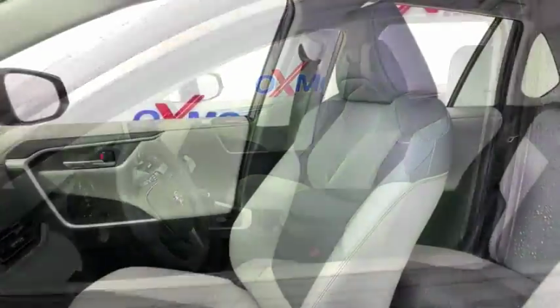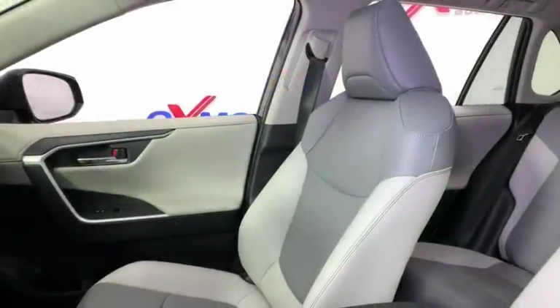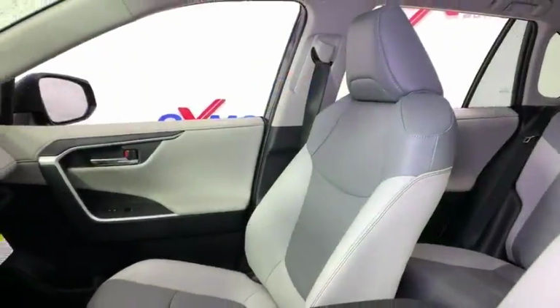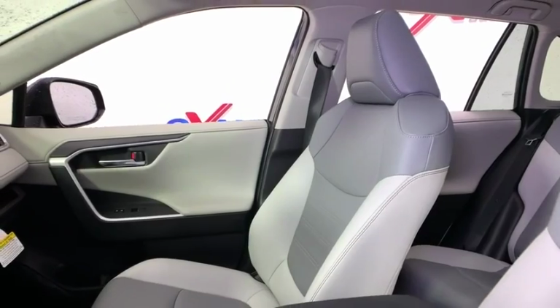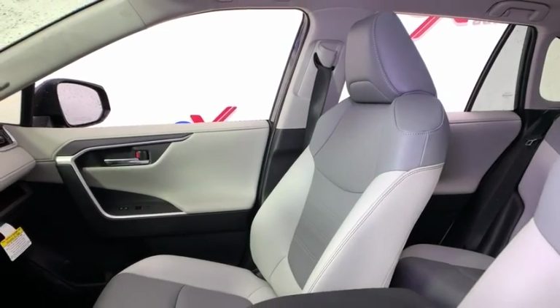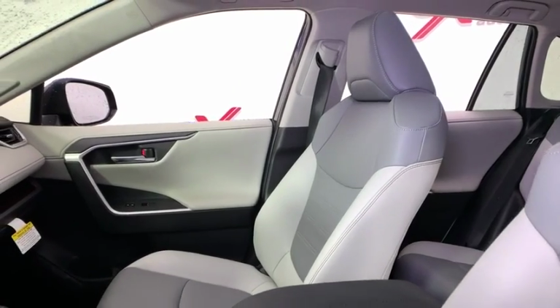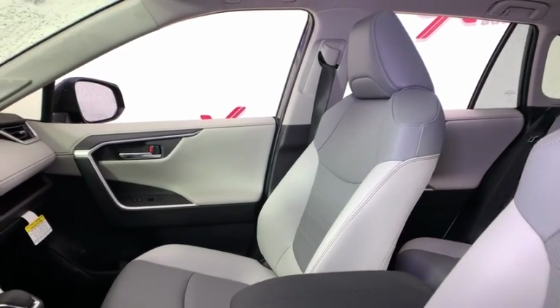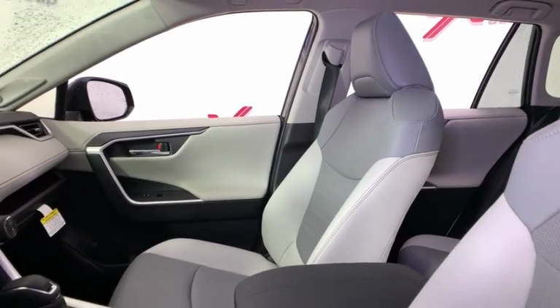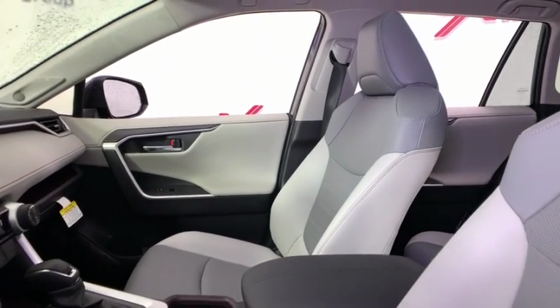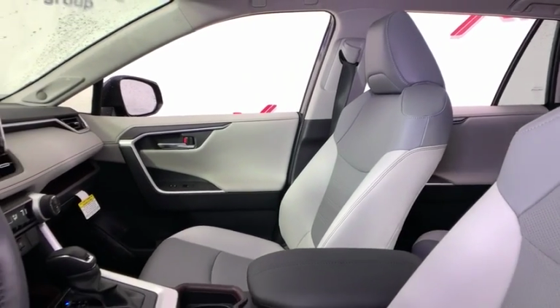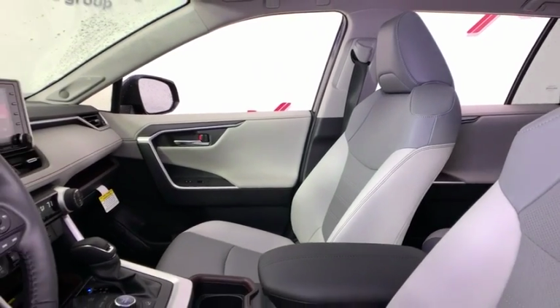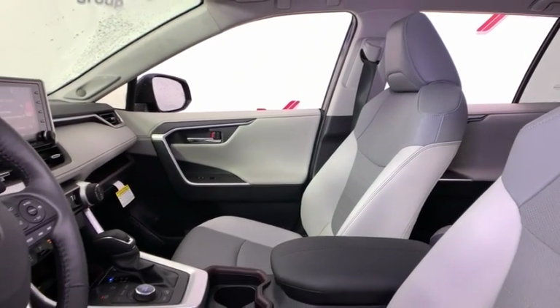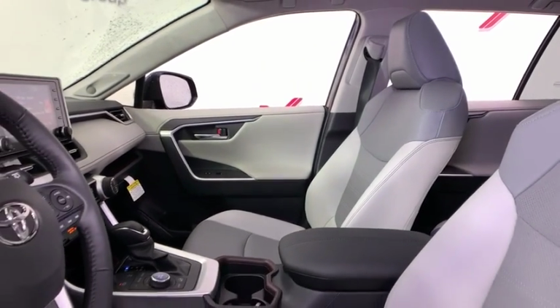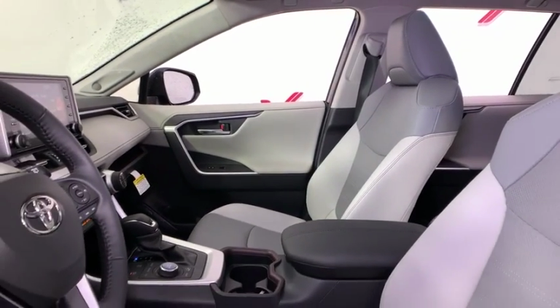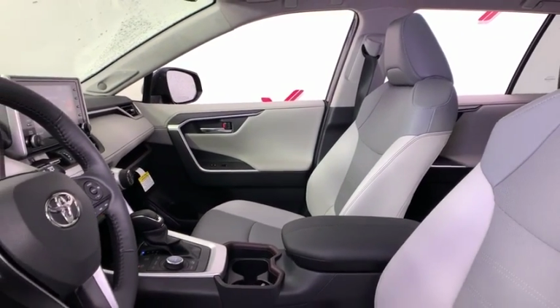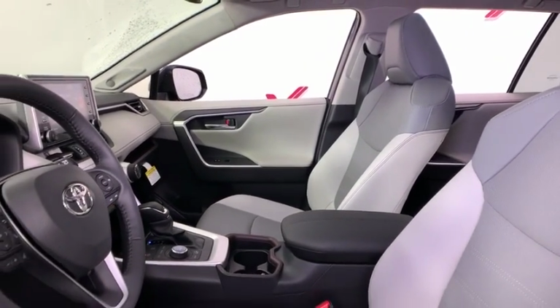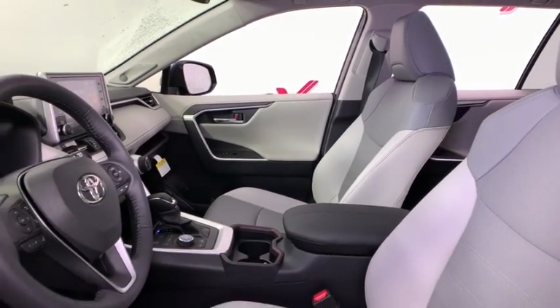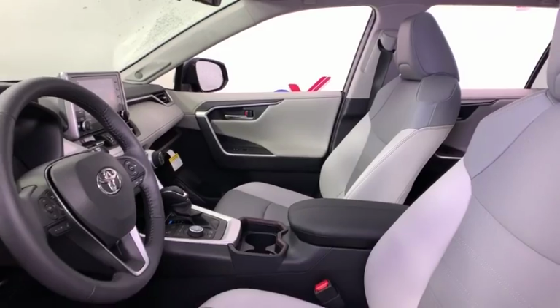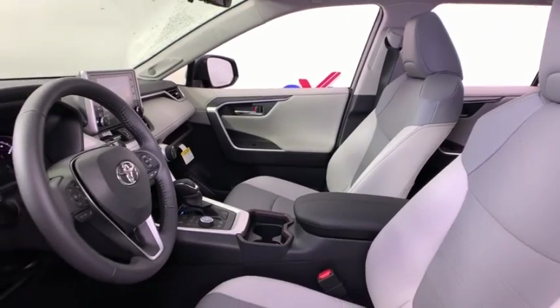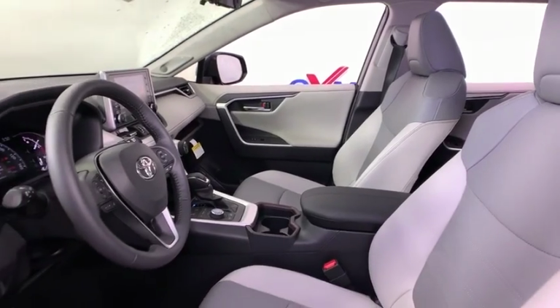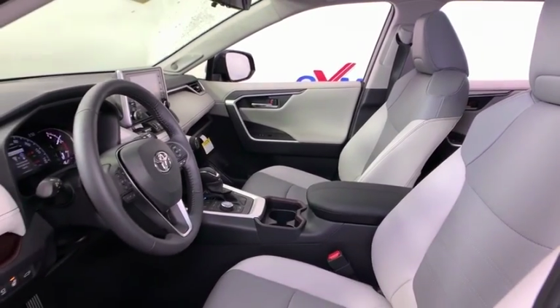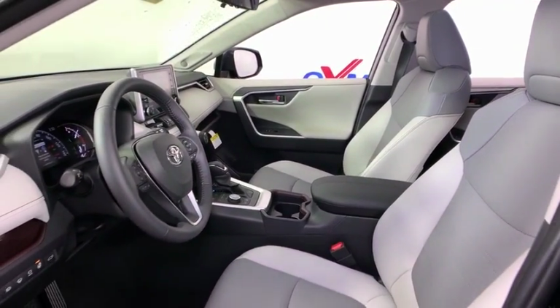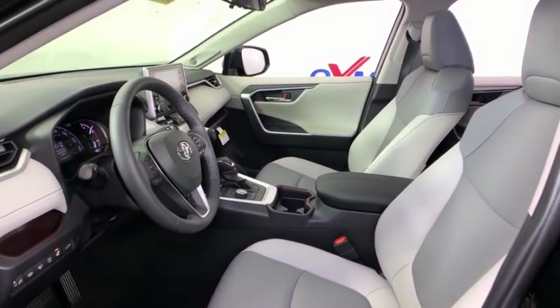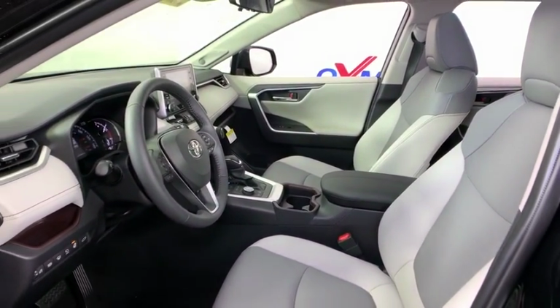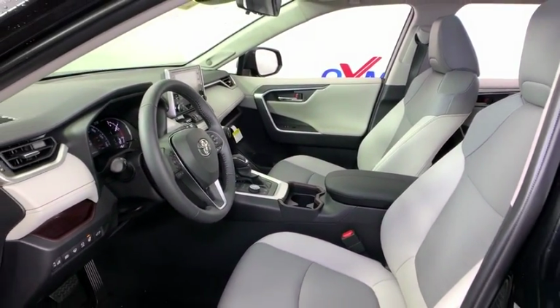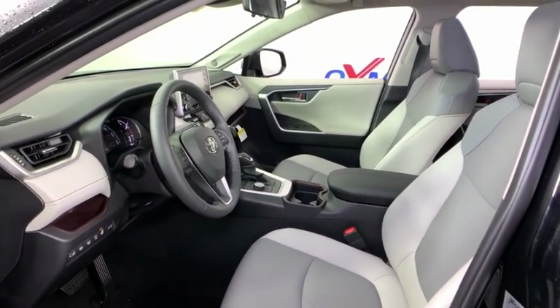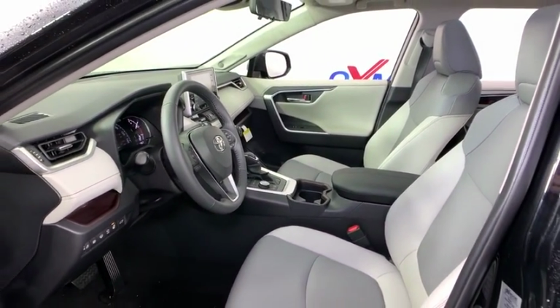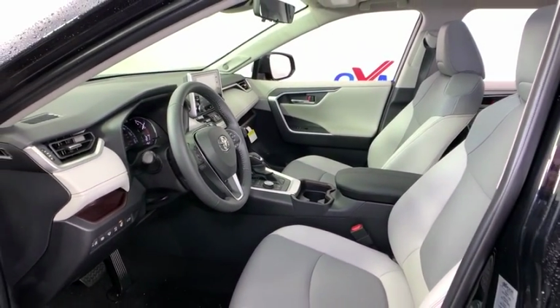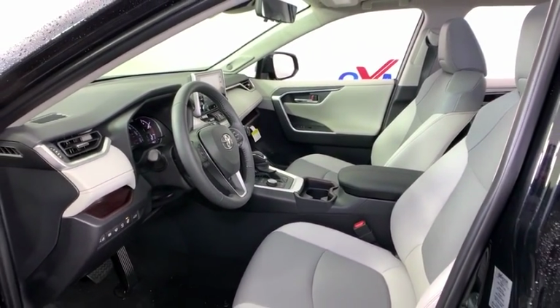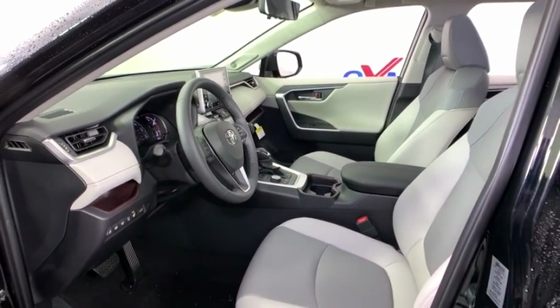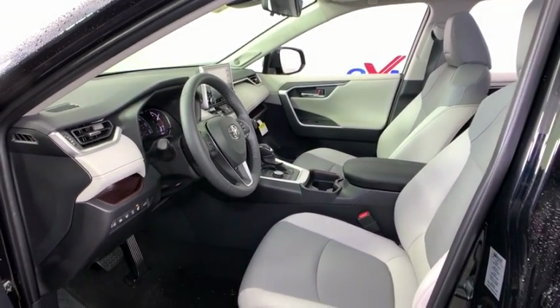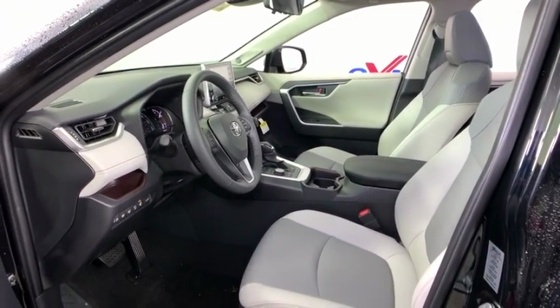This vehicle has less than 100 miles. Here are some of this vehicle's great options: power liftgate, navigation system, traction control, dual airbags, alloy wheels, power steering.